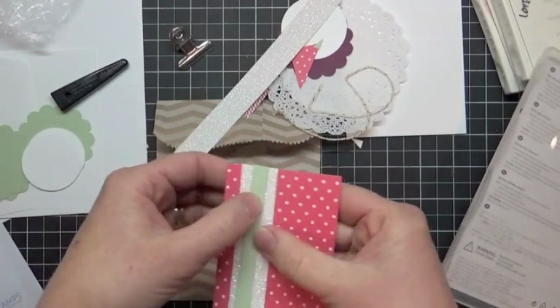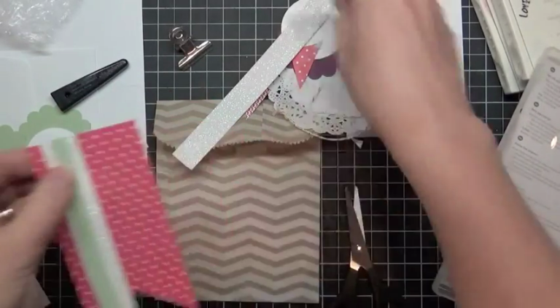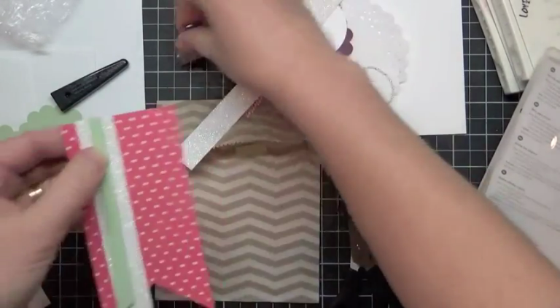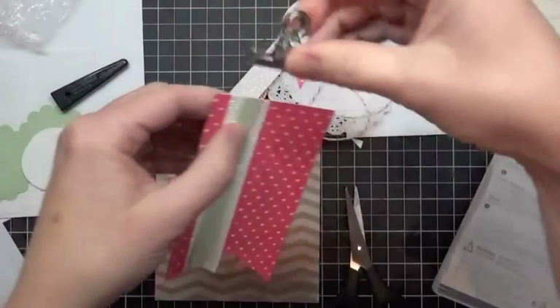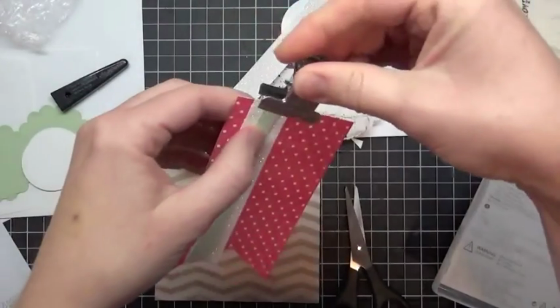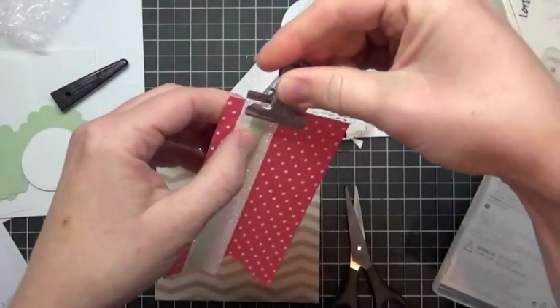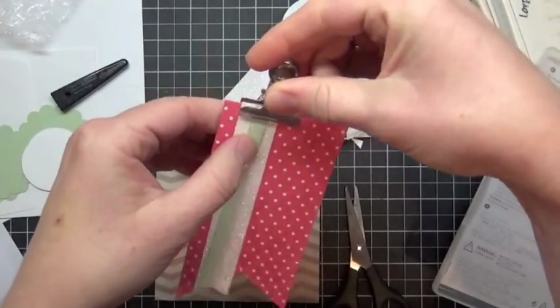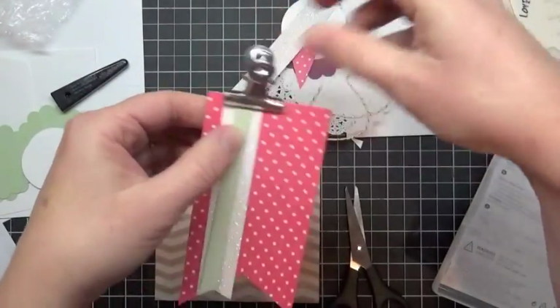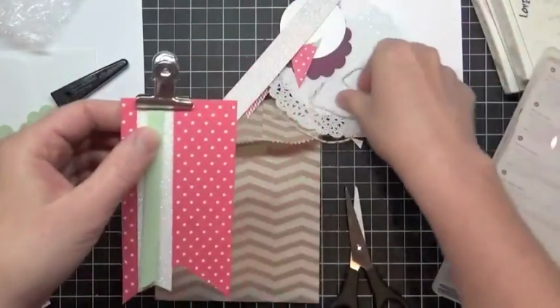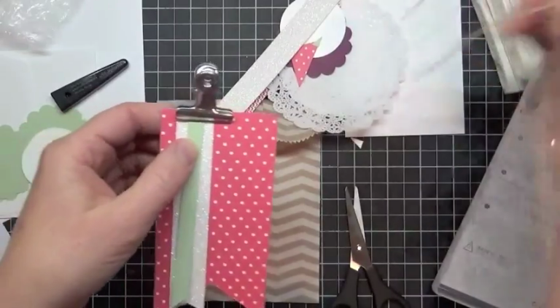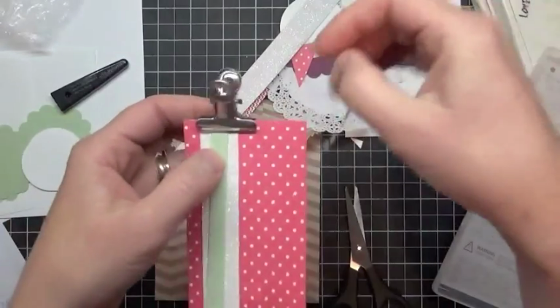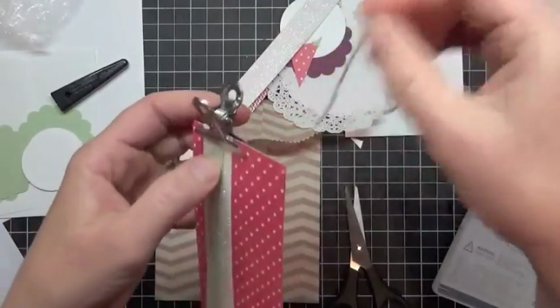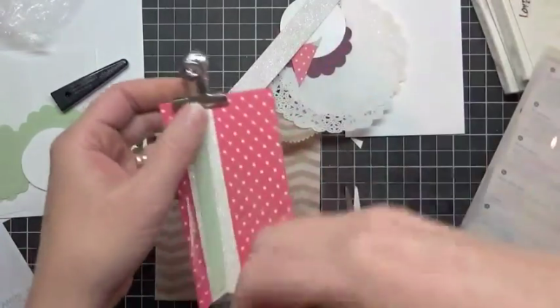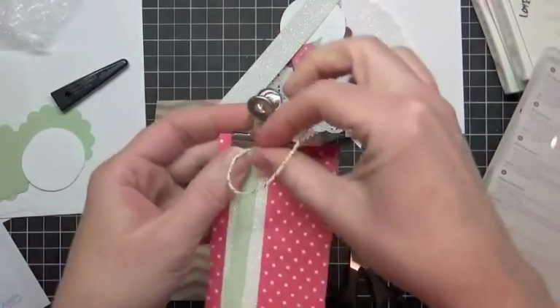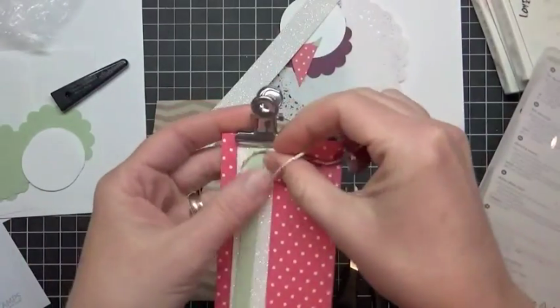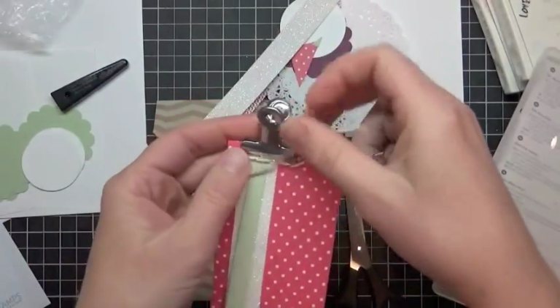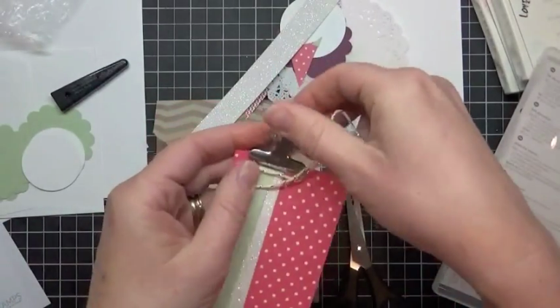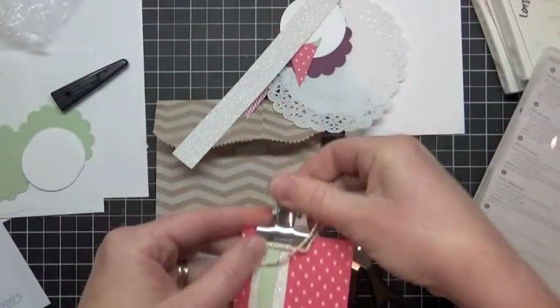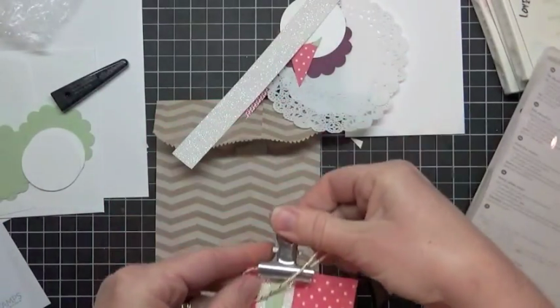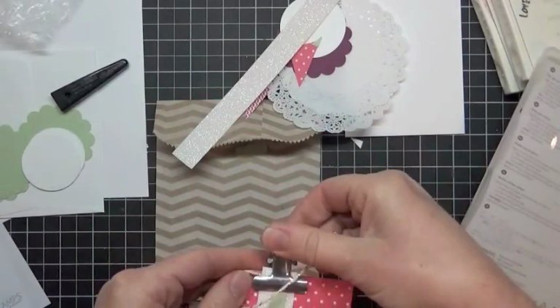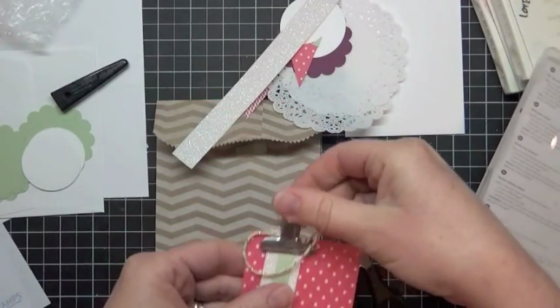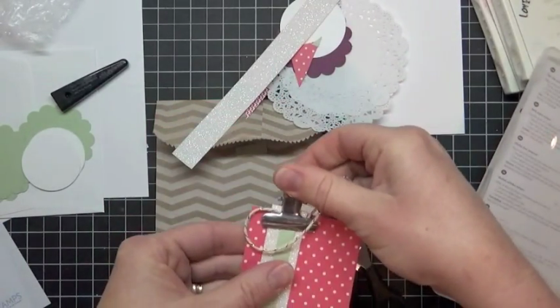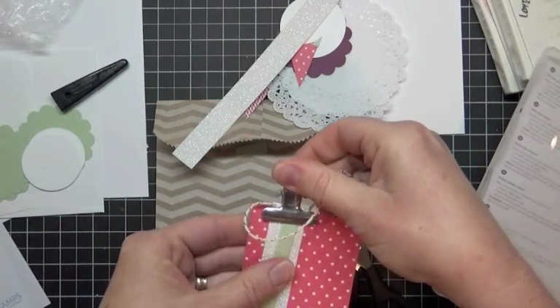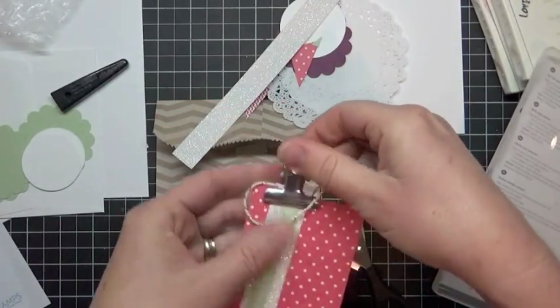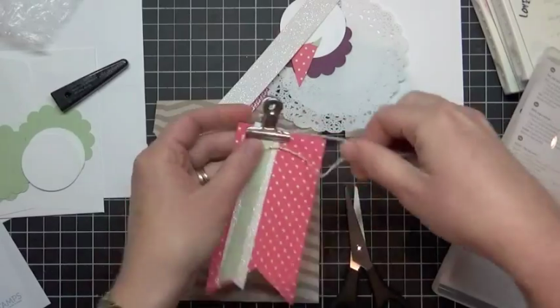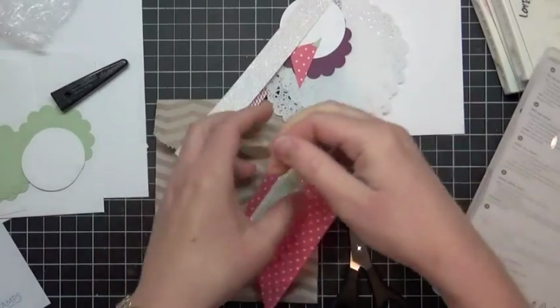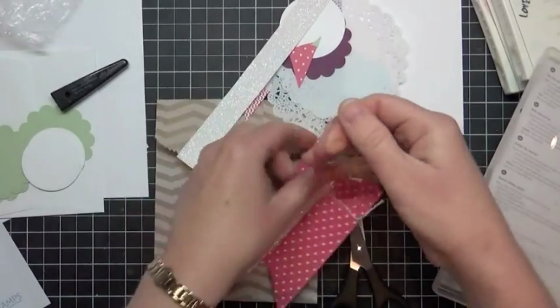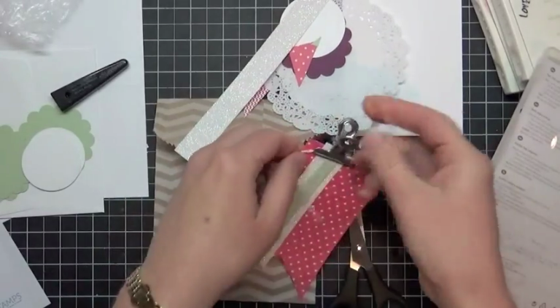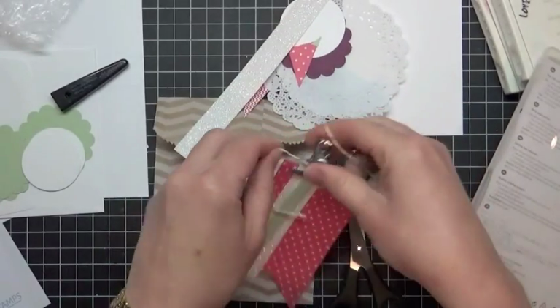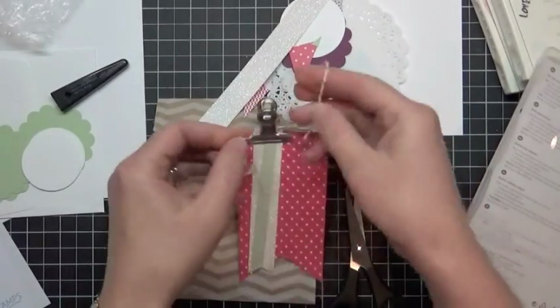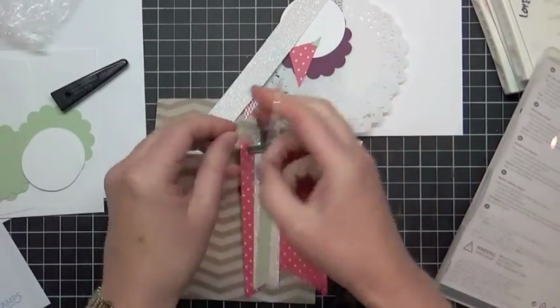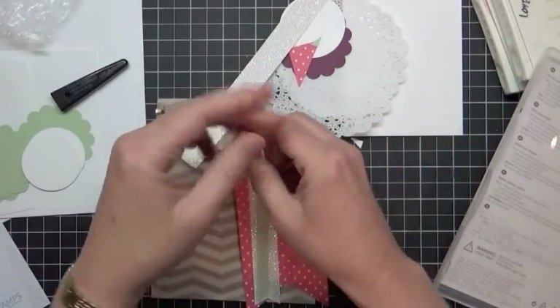Close it with a clip and tie your thread around the top here and a bow, and then you are ready to go on to the doilies.